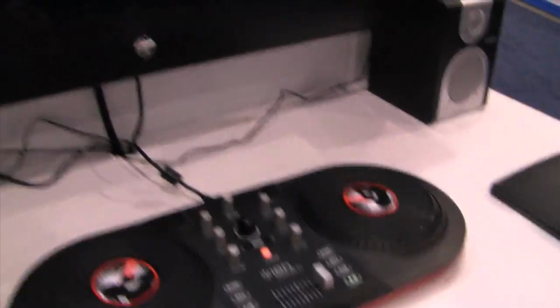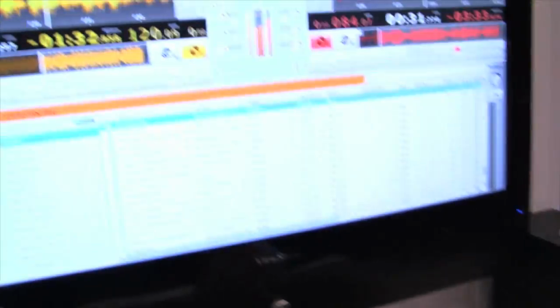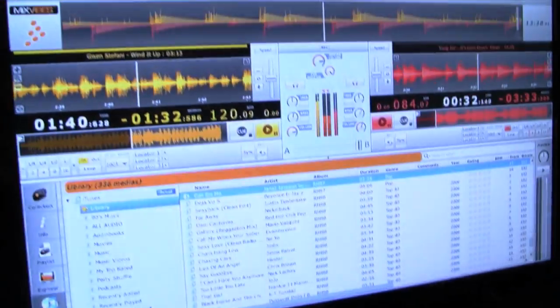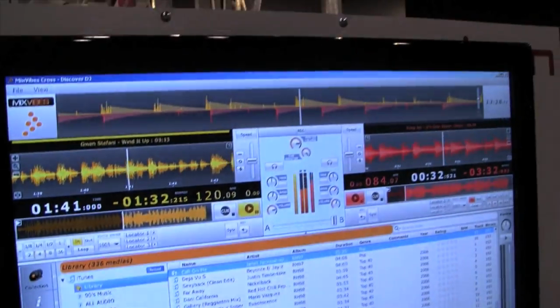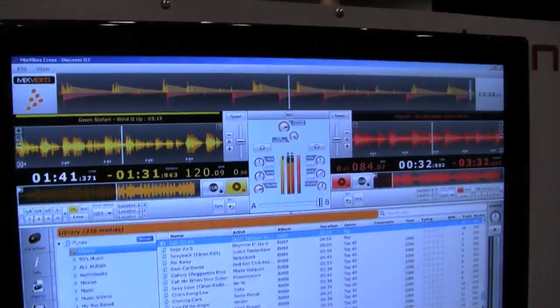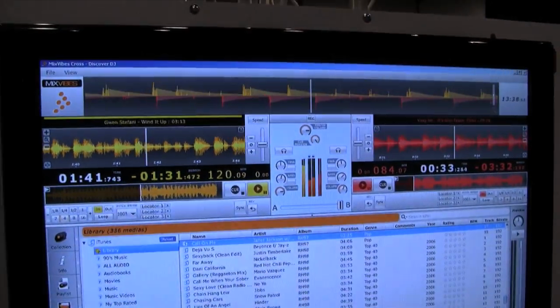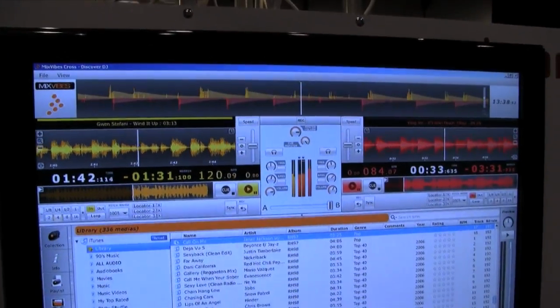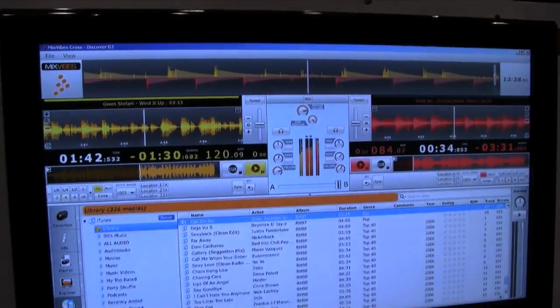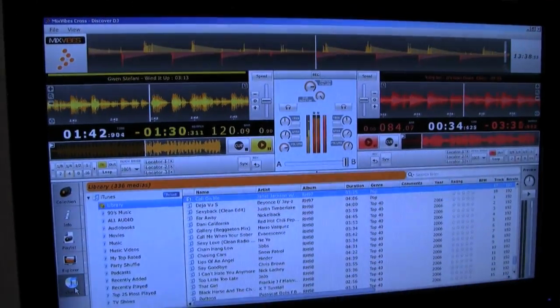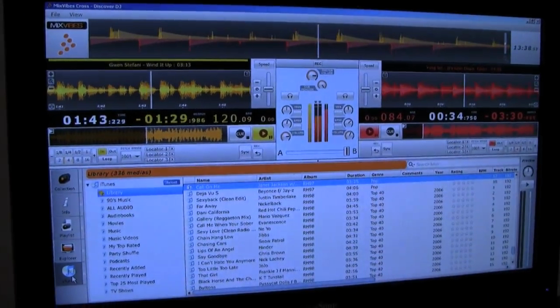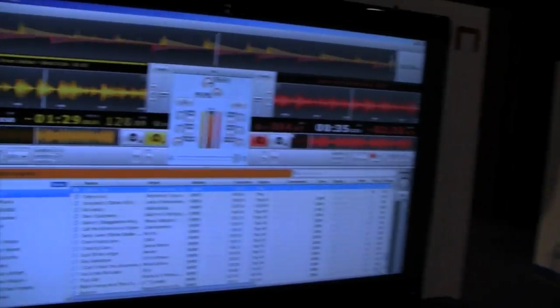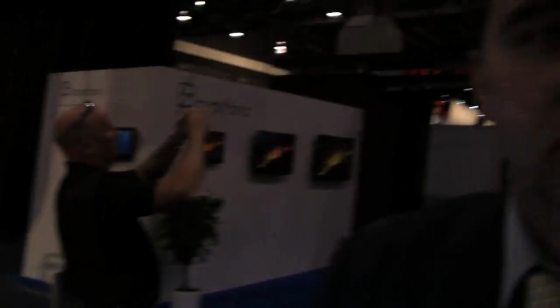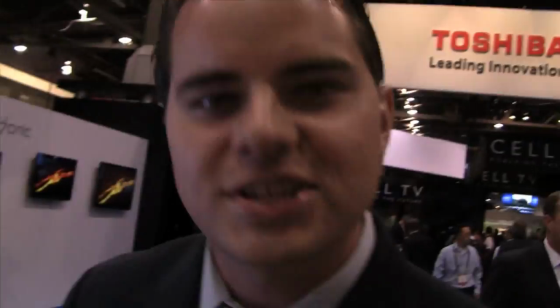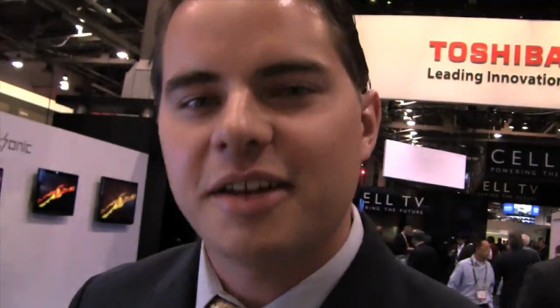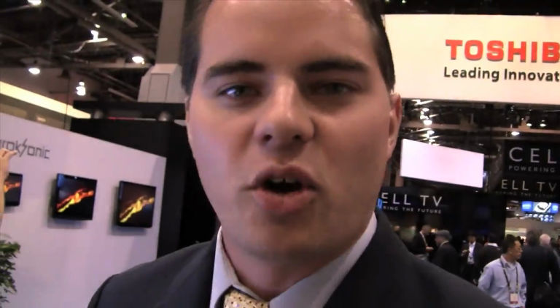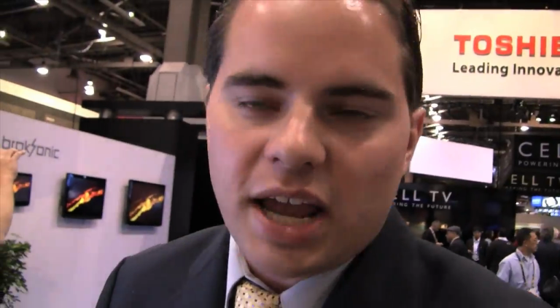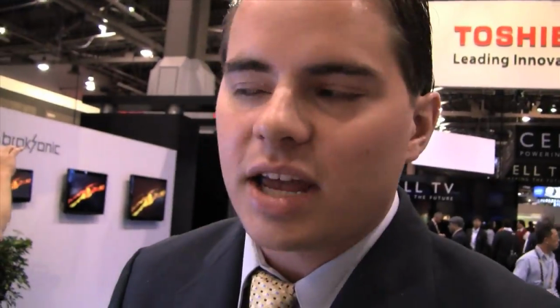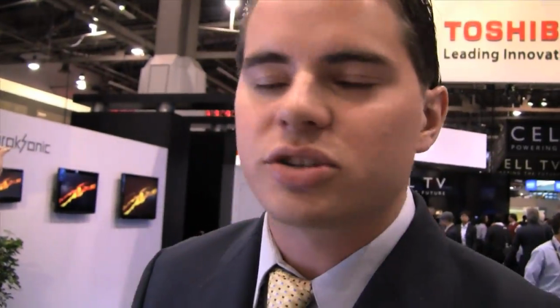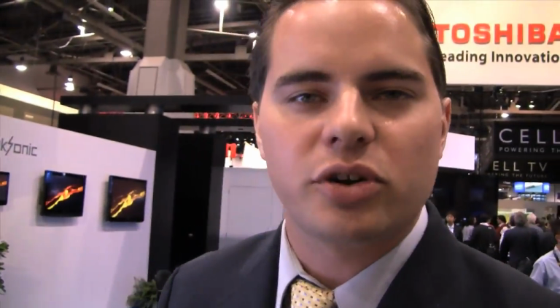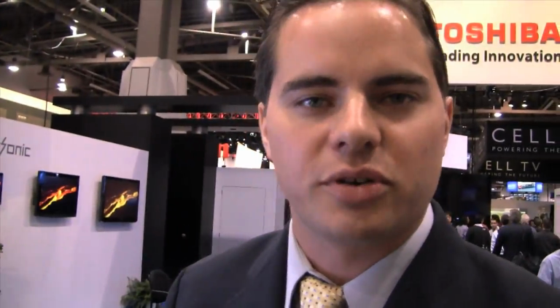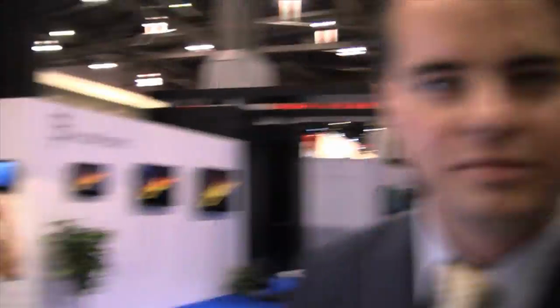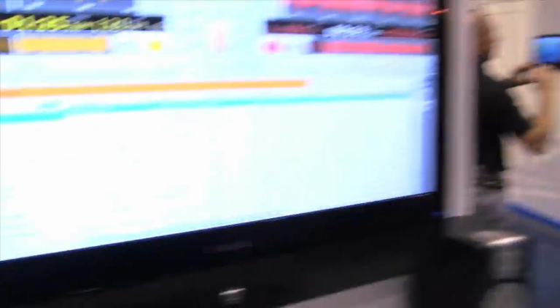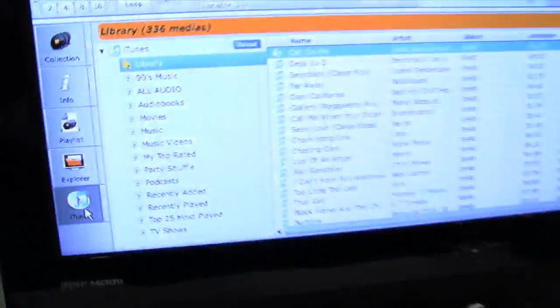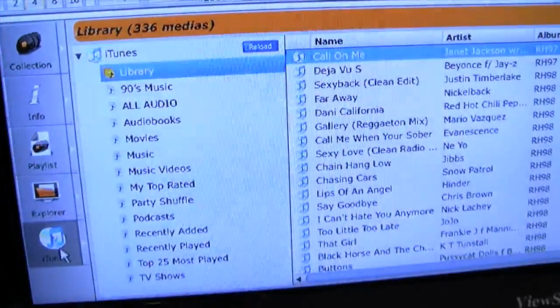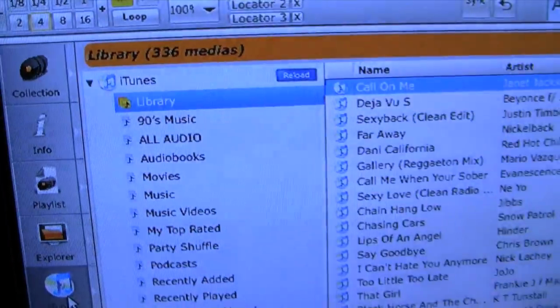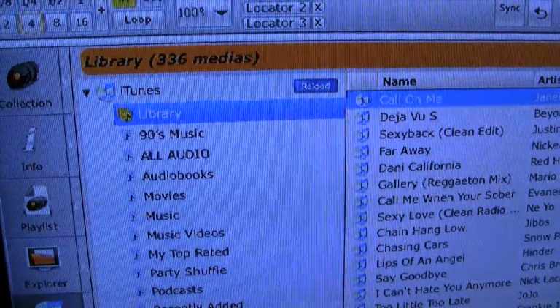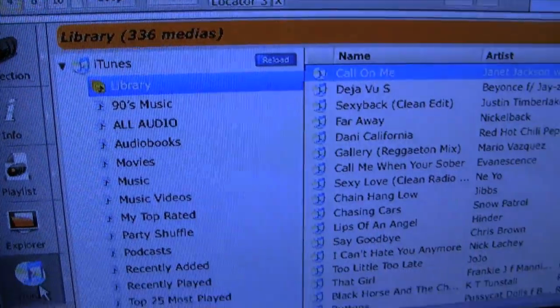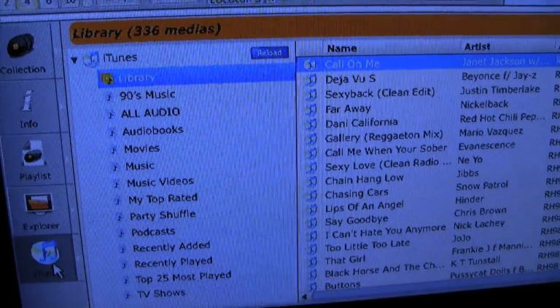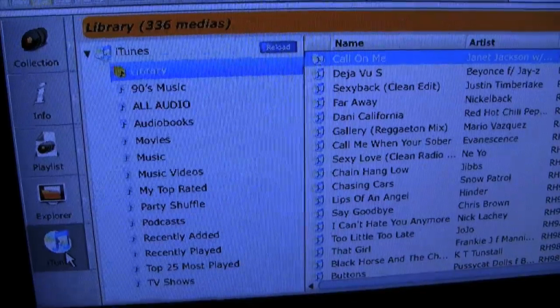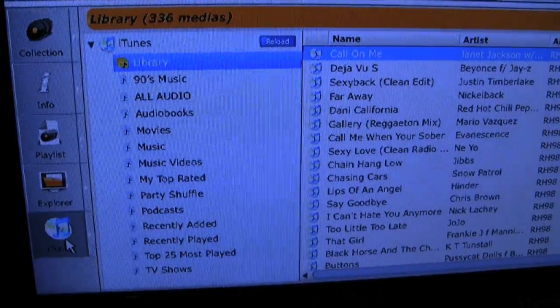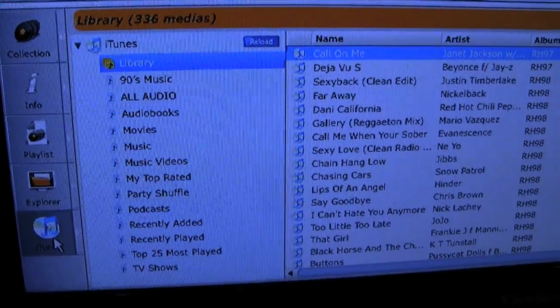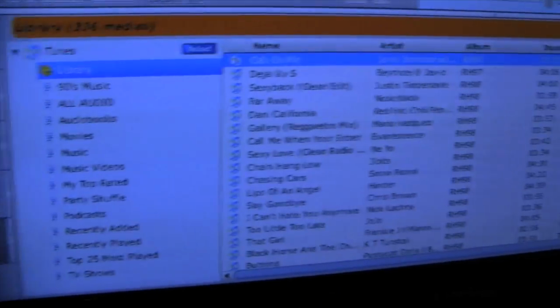And this is all integrated into iTunes. So anything that you have in your iTunes library it plays off of. Exactly, yeah, or any songs you have on your computer. Because I can see over here you've got all of your playlists coming in from iTunes.